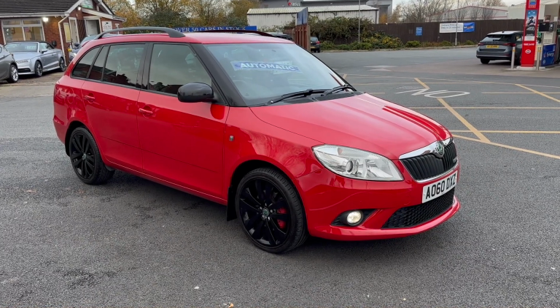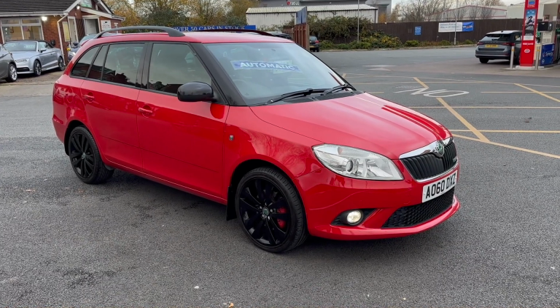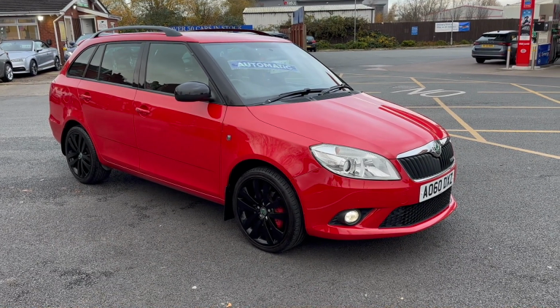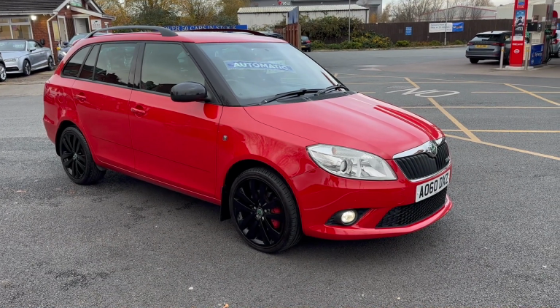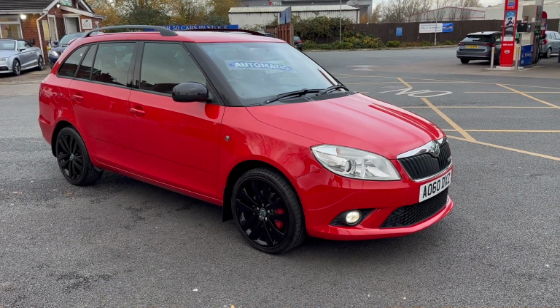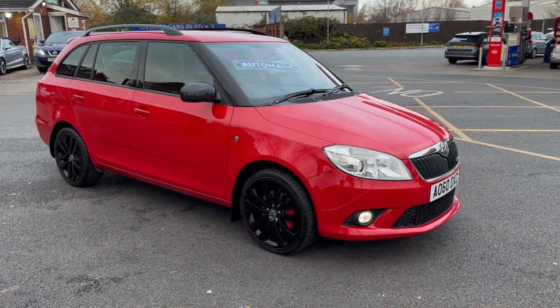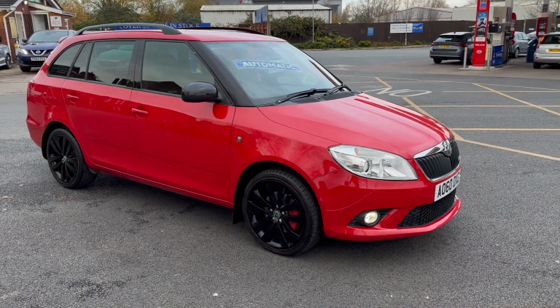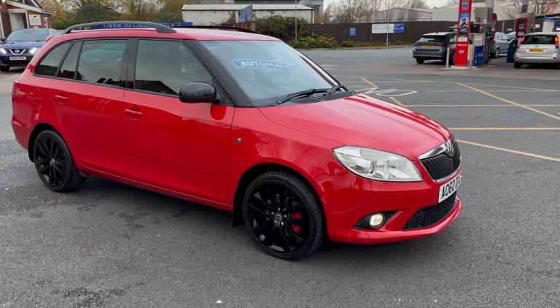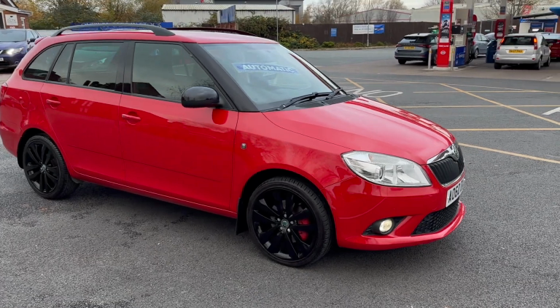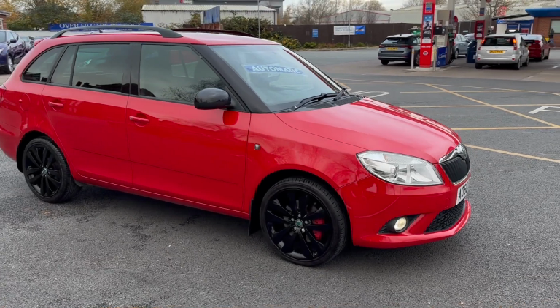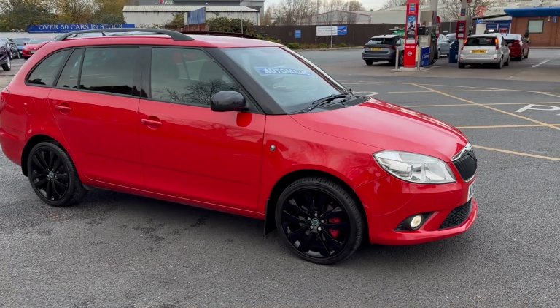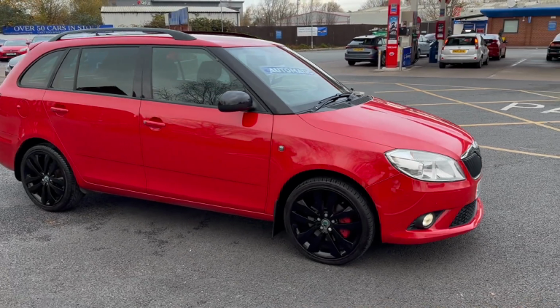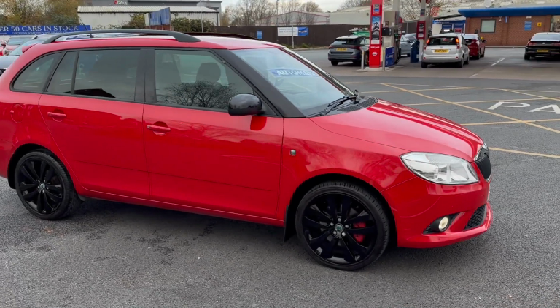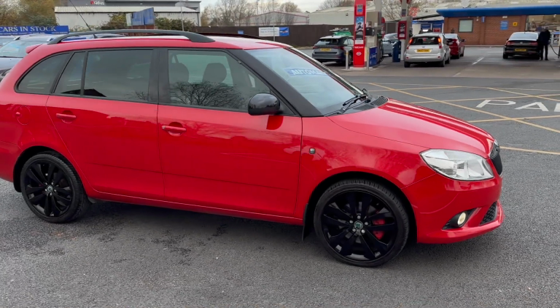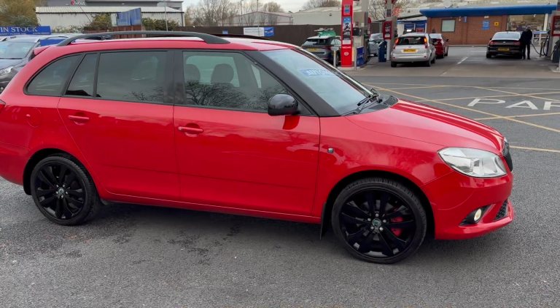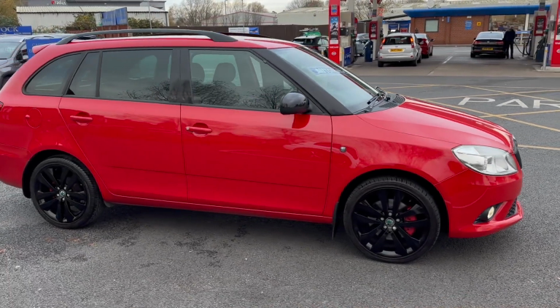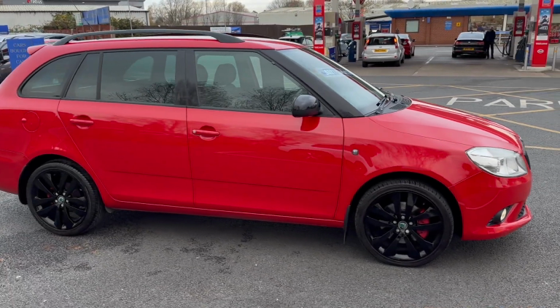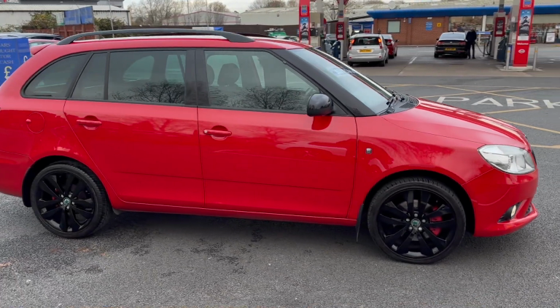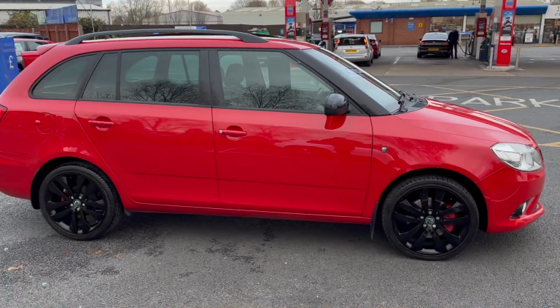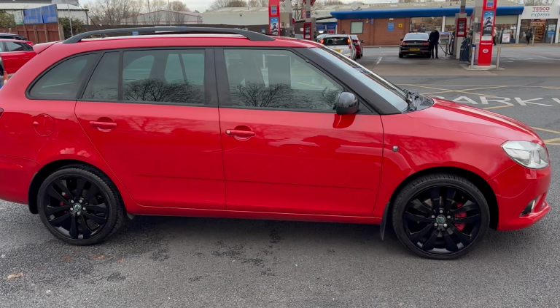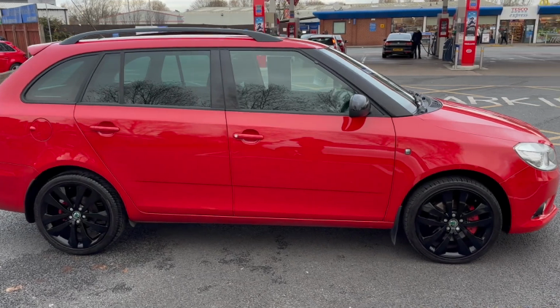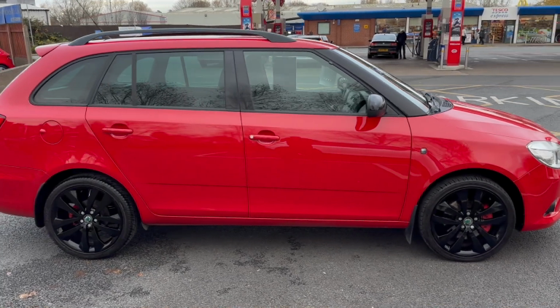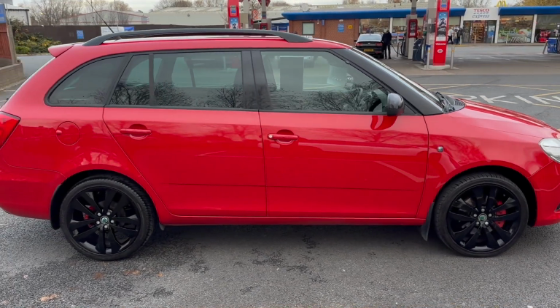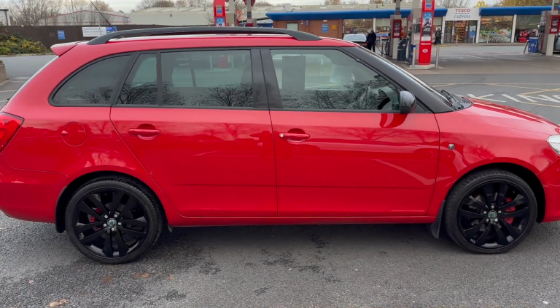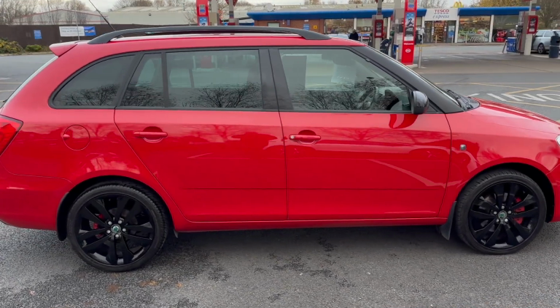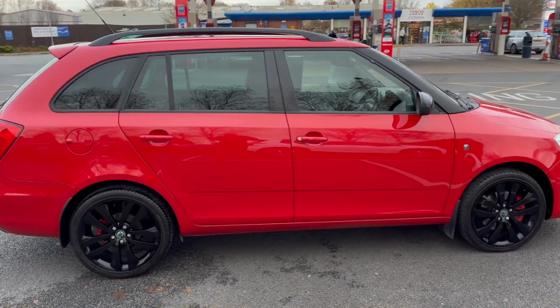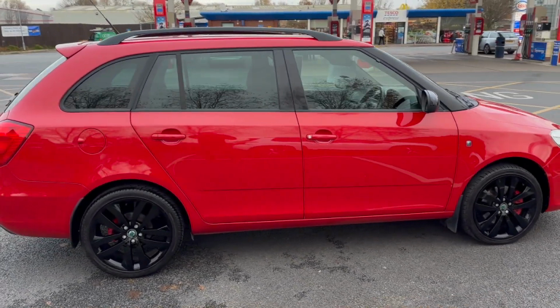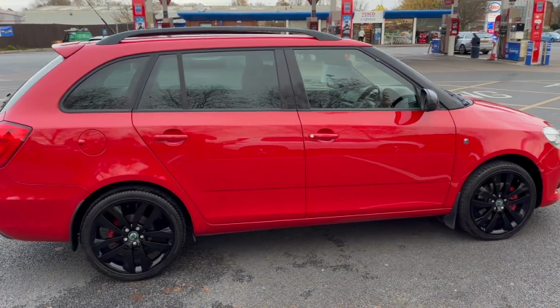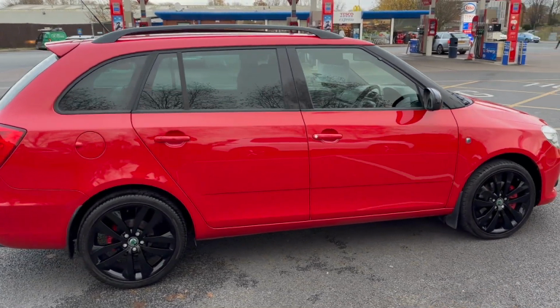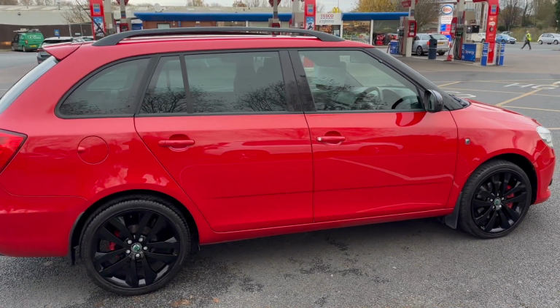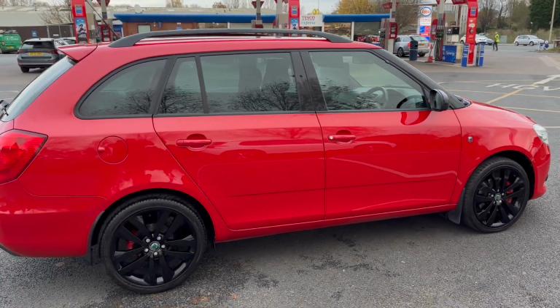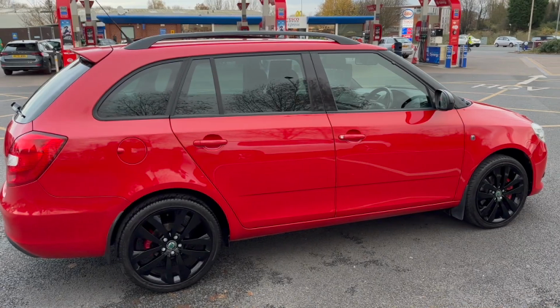I'll start the video off with just a slow walk around the outside. If you've noticed anything on the paintwork etc. that I feel I should point out to you, then we'll be able to do so. I can assure you inside and outside the car is in fantastic condition.